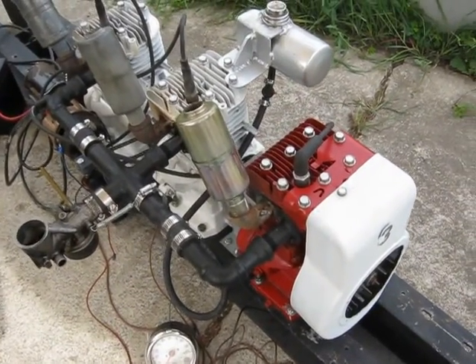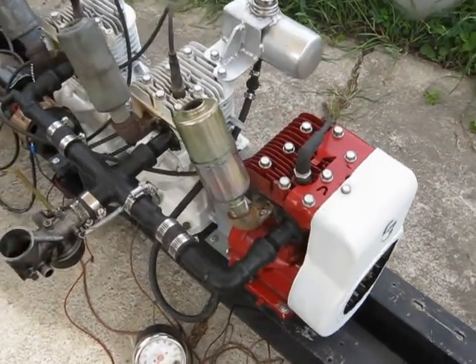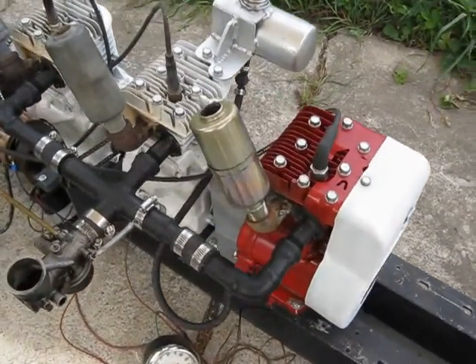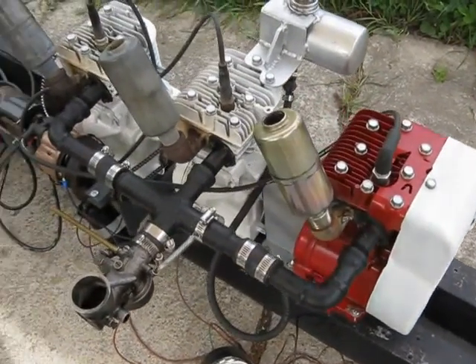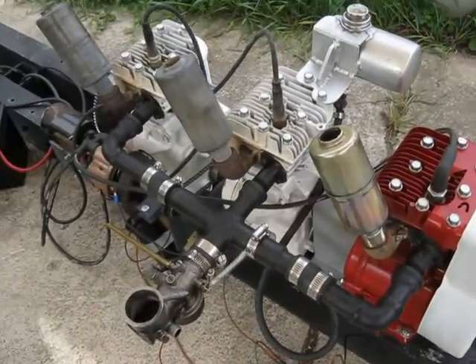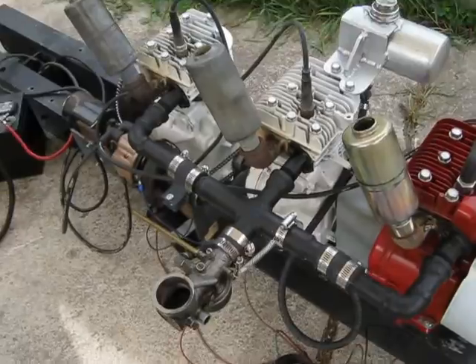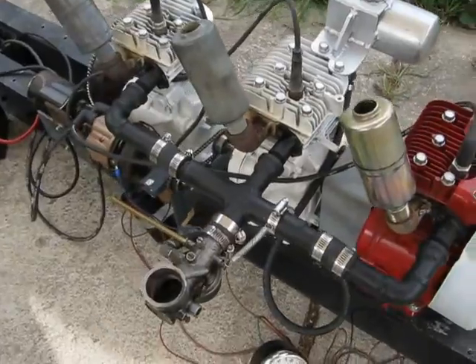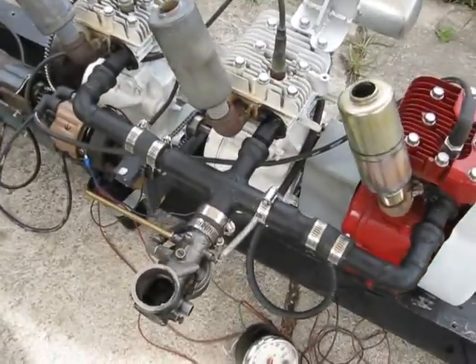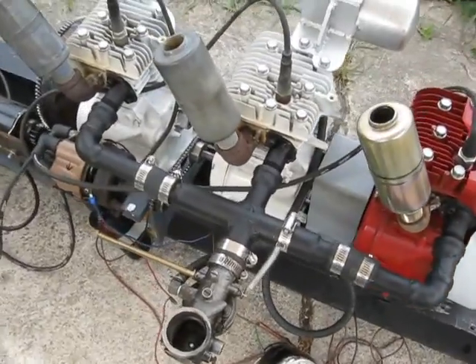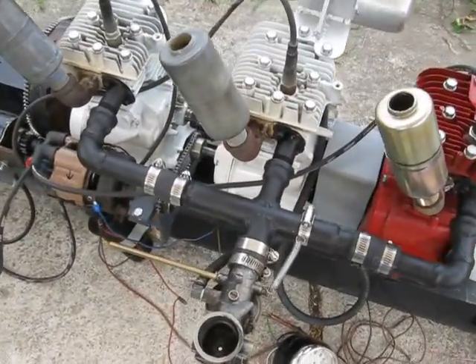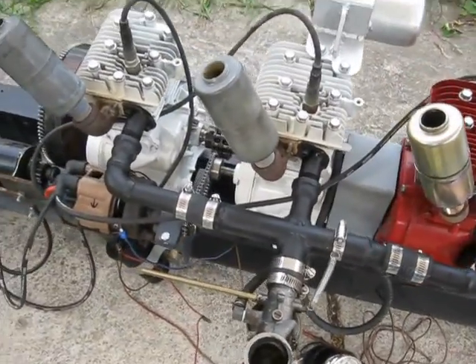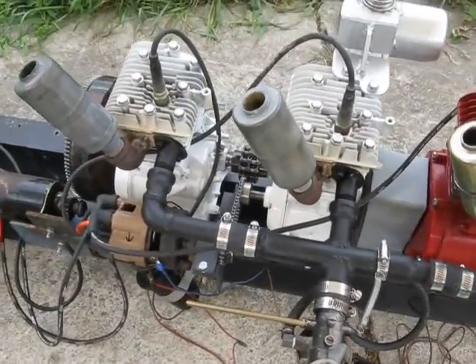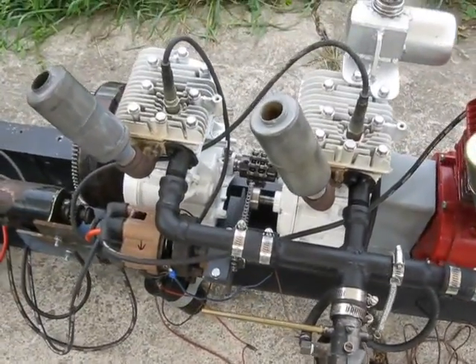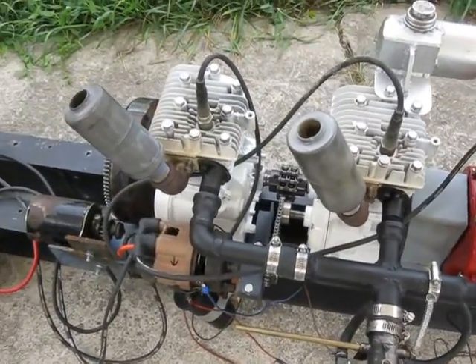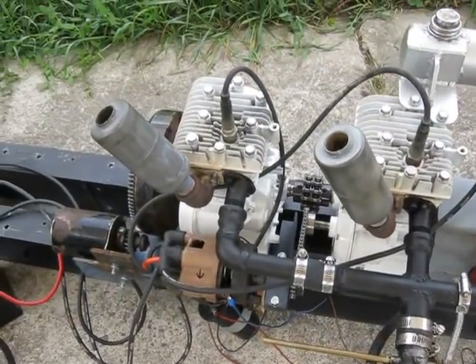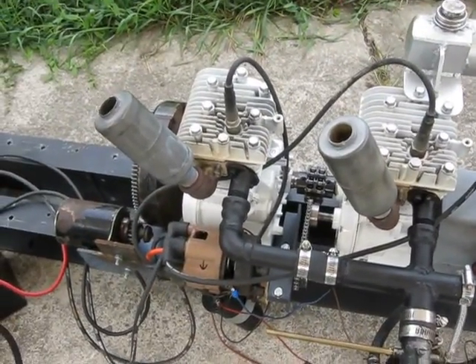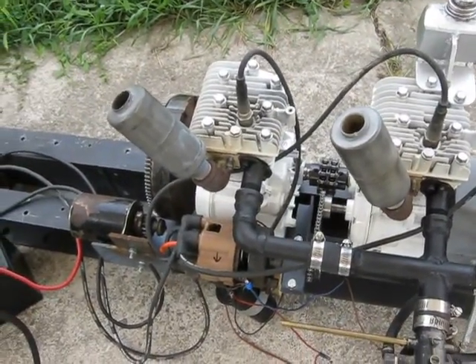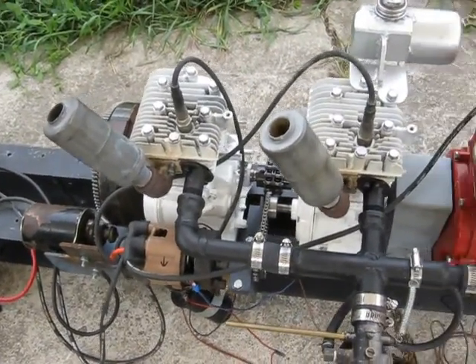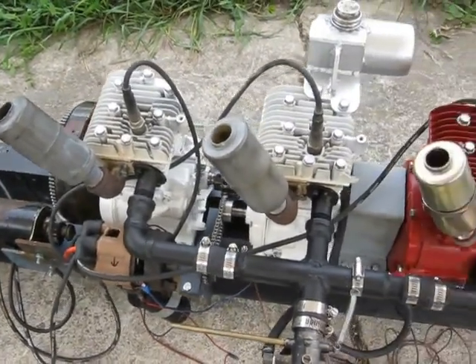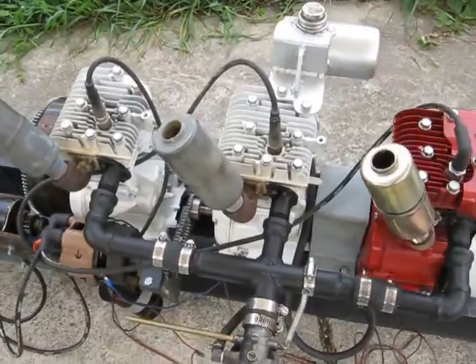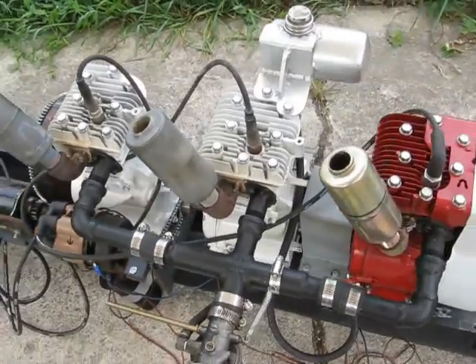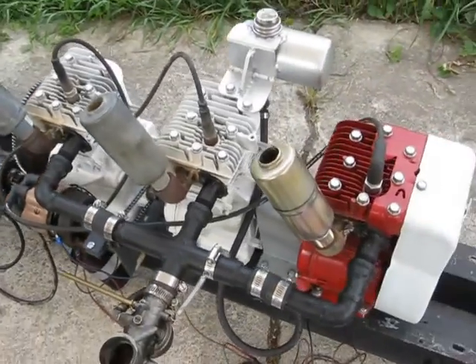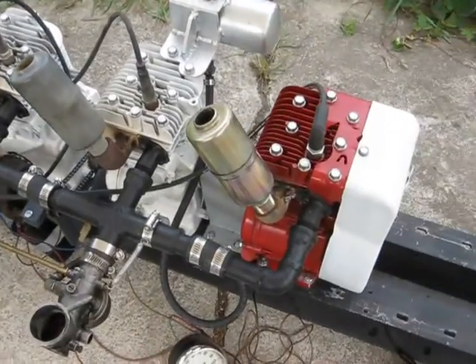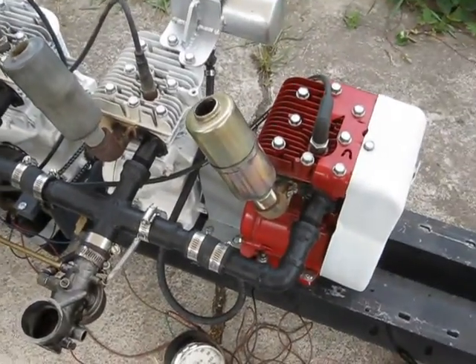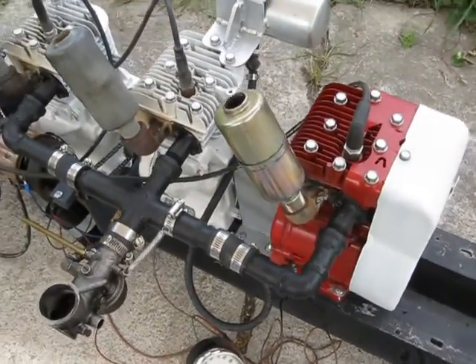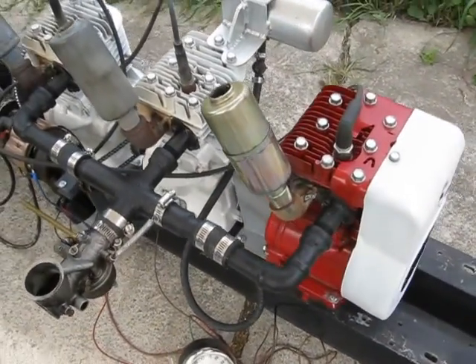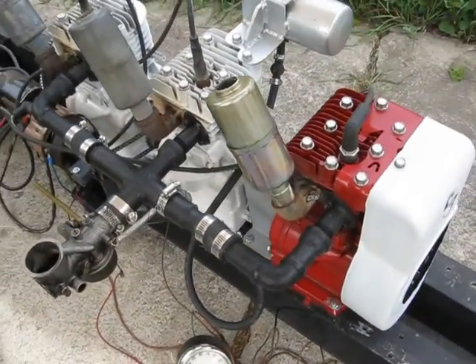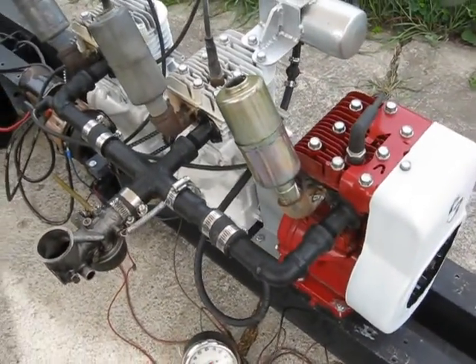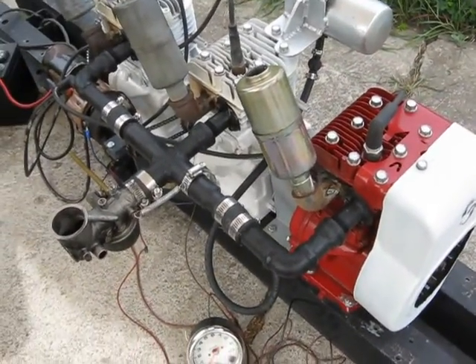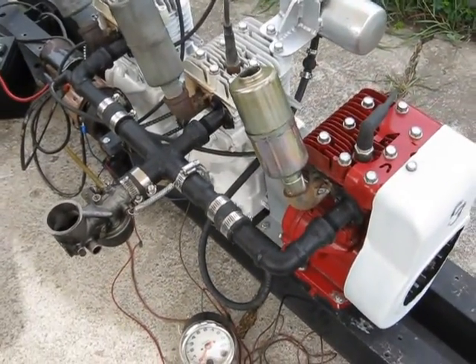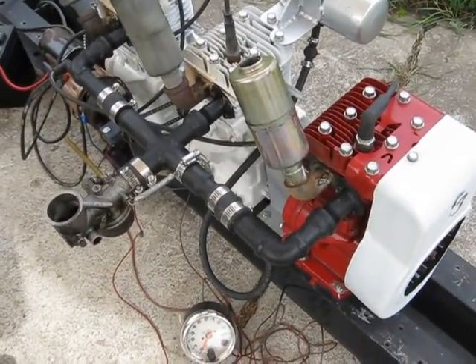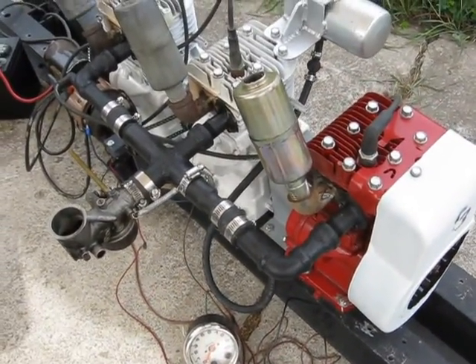Here I've got the intake manifold and the single carburetor put on the three-cylinder. I've got spark plugs run, so it's basically ready to go at this point. I'll make a video of it running.